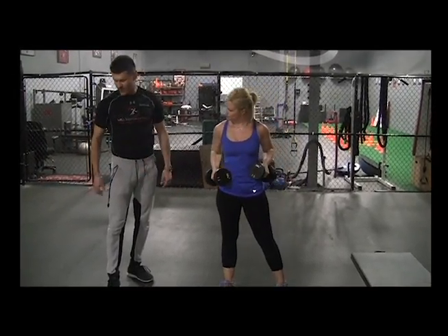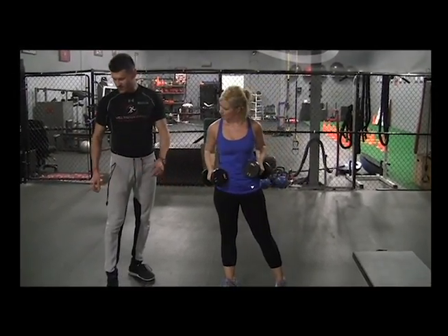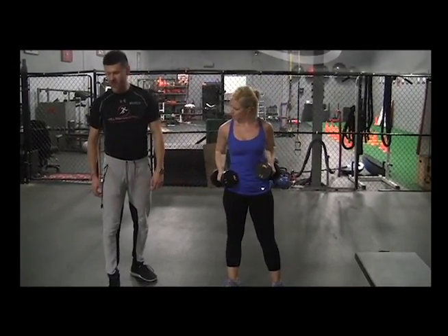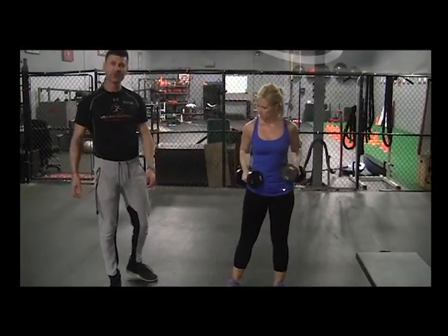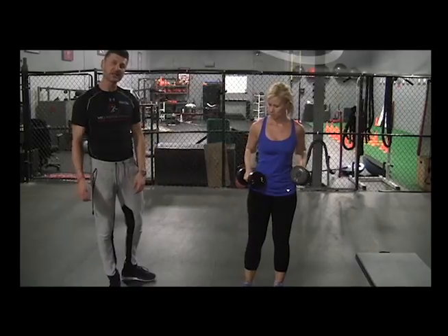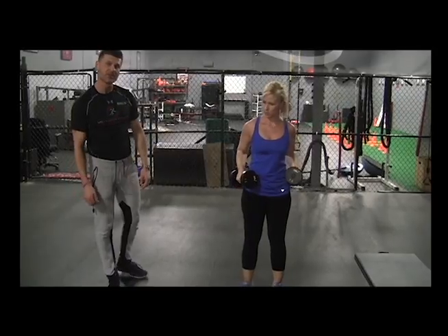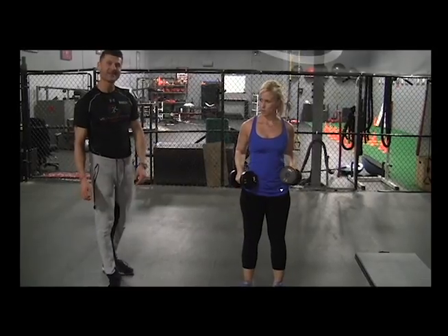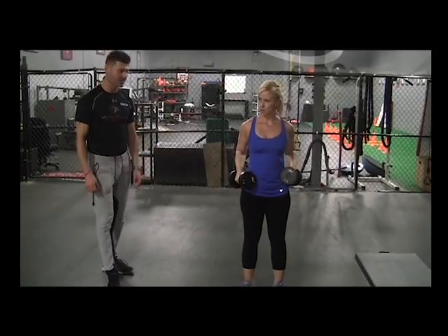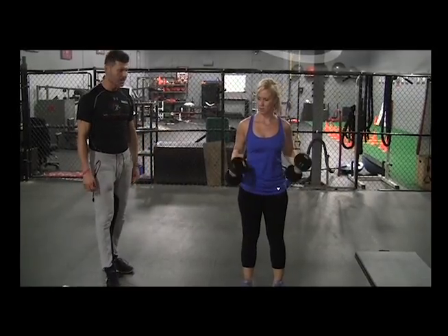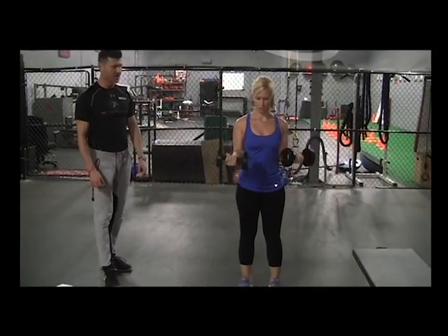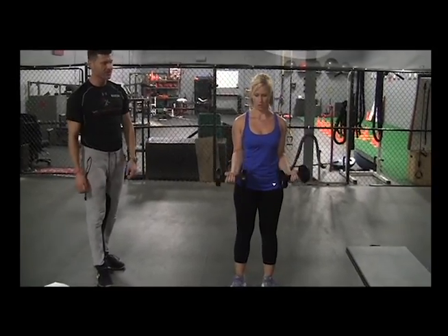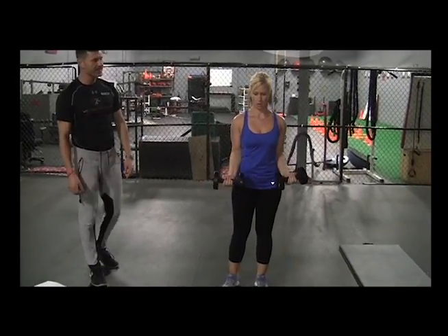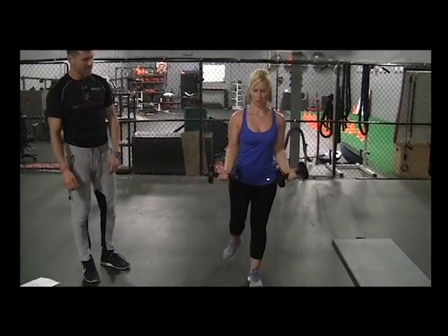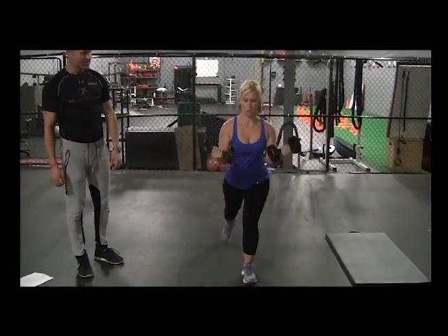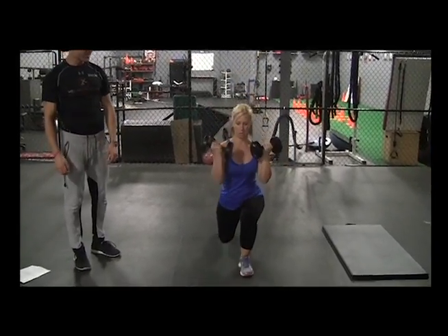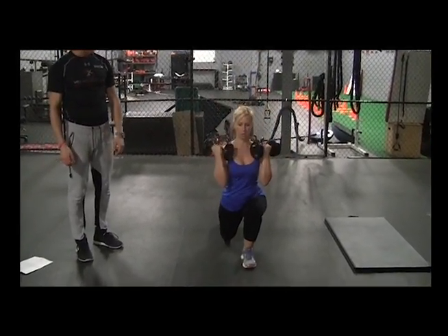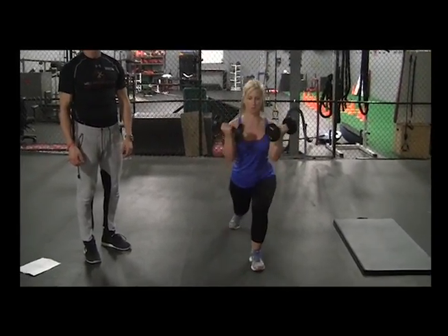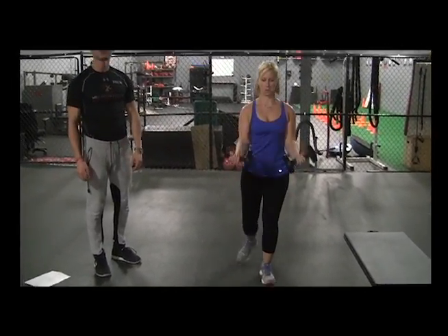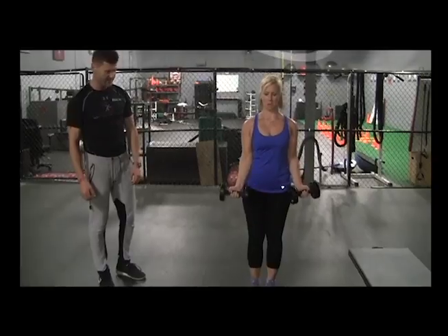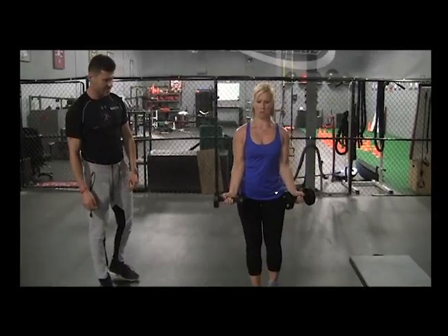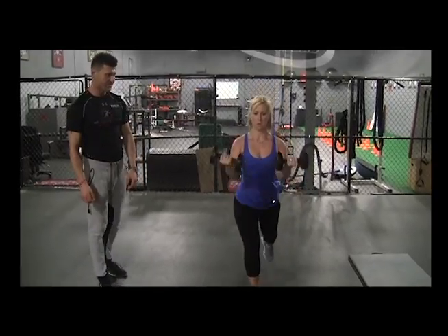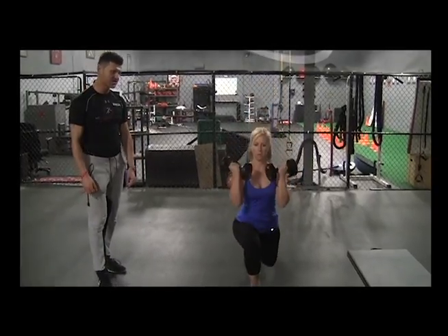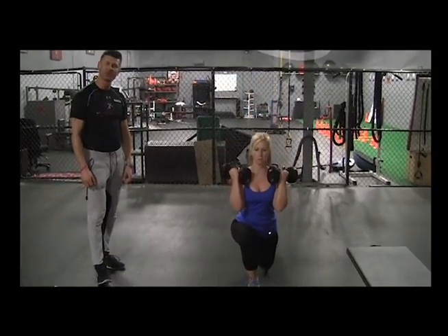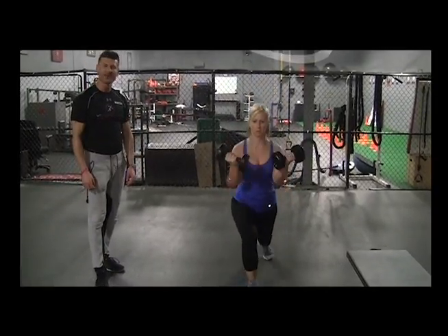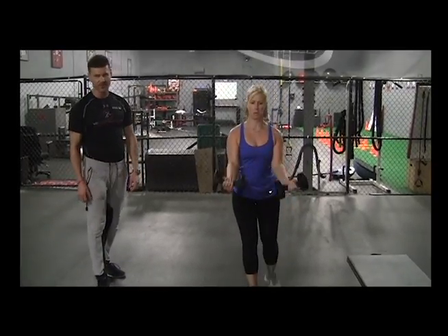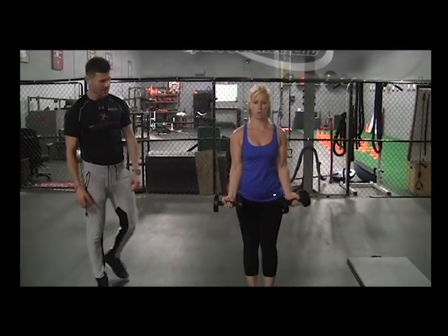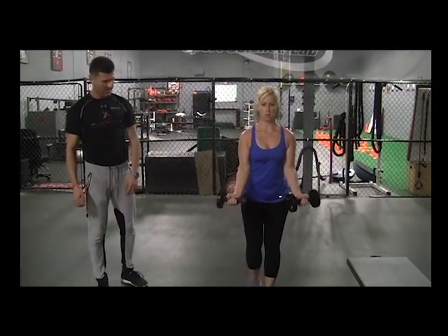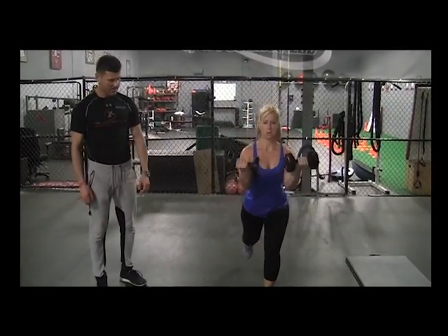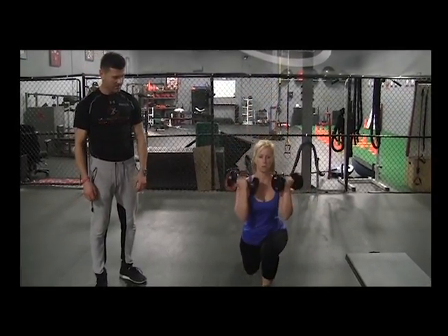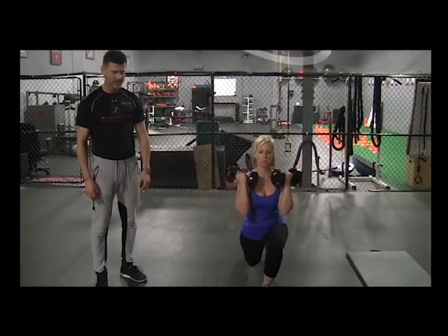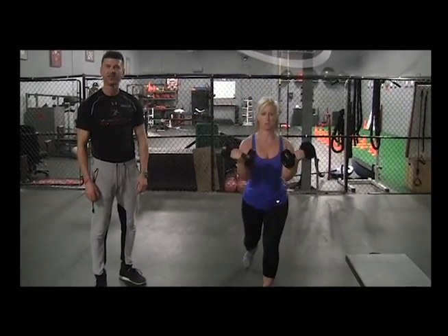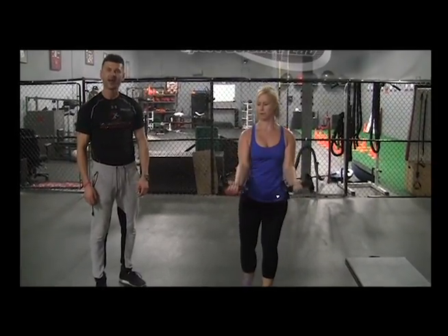For the next exercise, we have a reverse lunge with a bicep curl. You're going to alternate legs — do a reverse lunge right into a bicep curl.